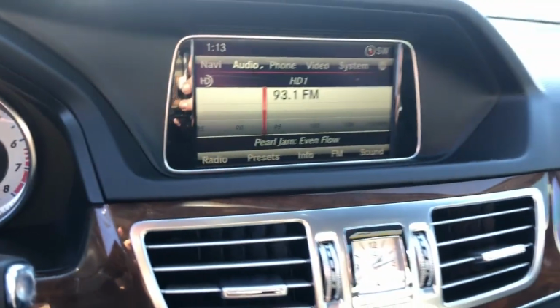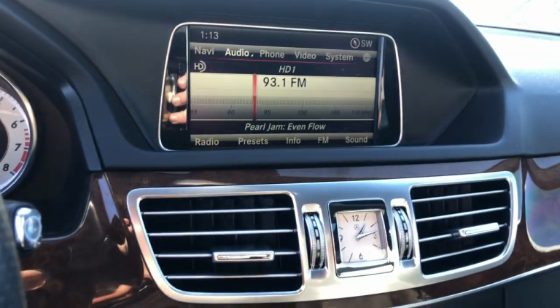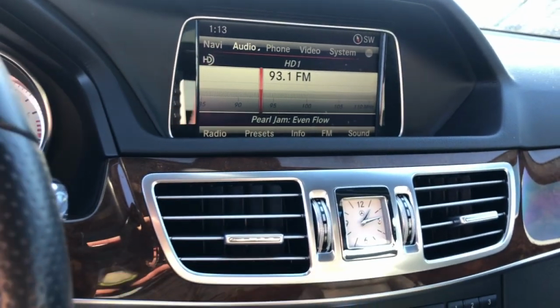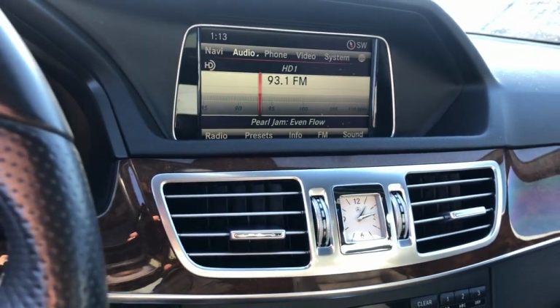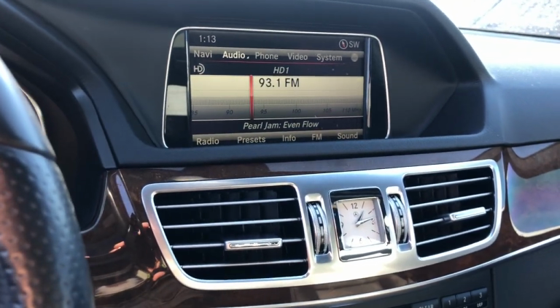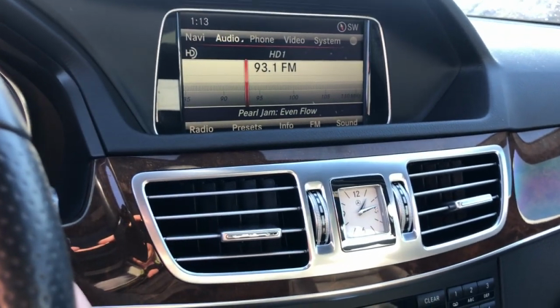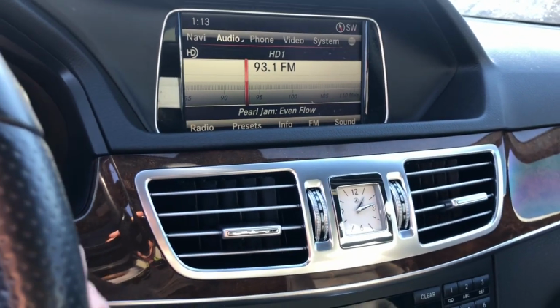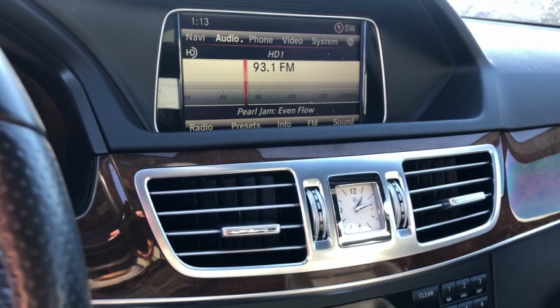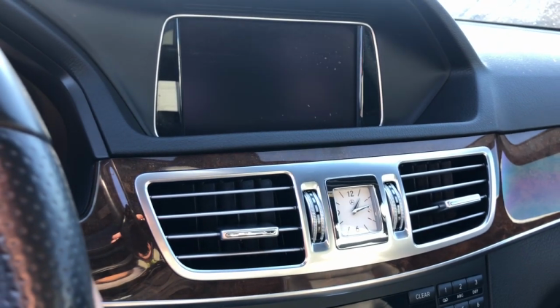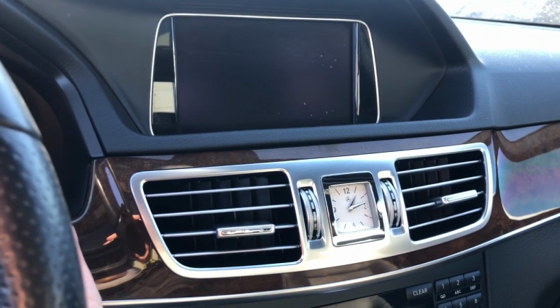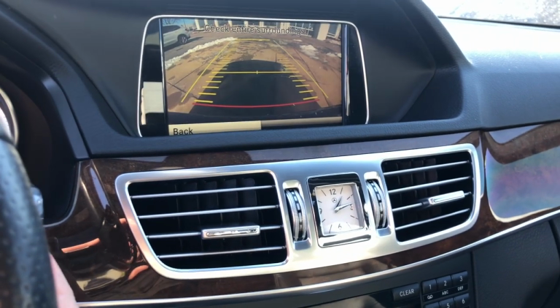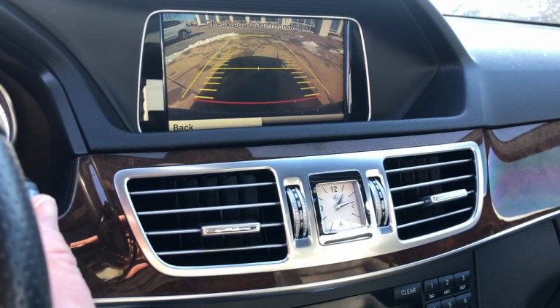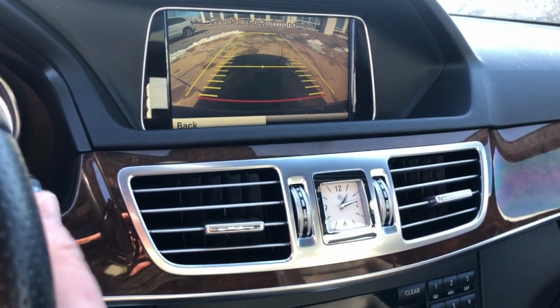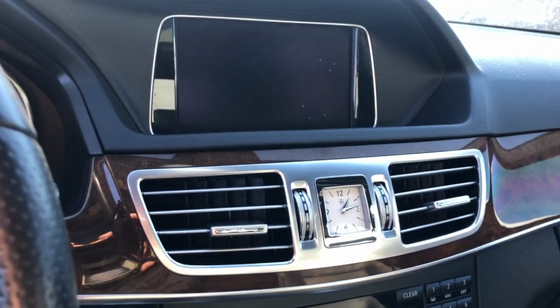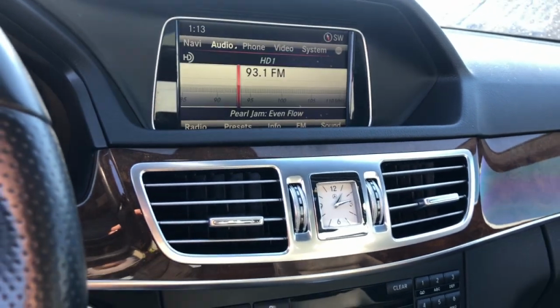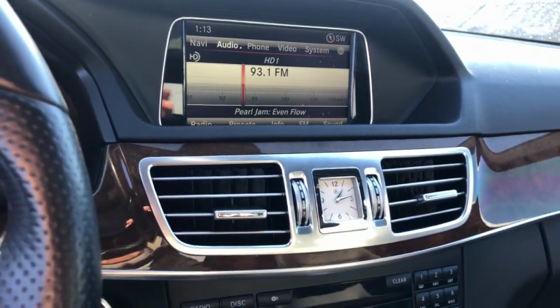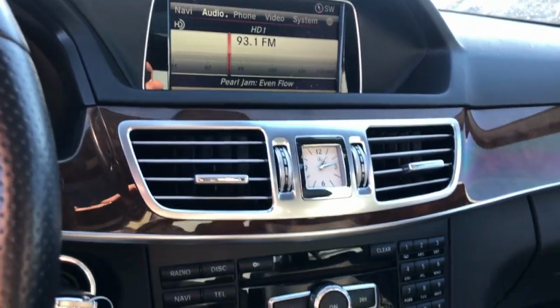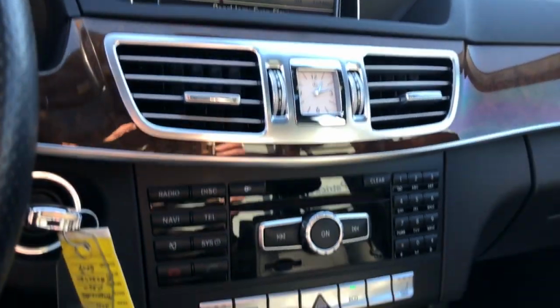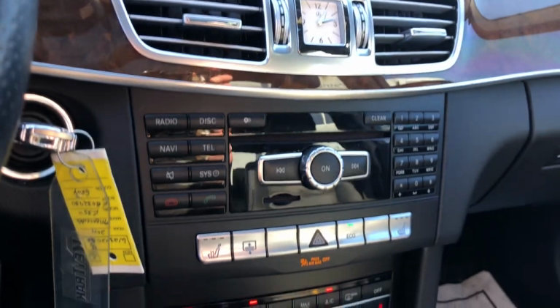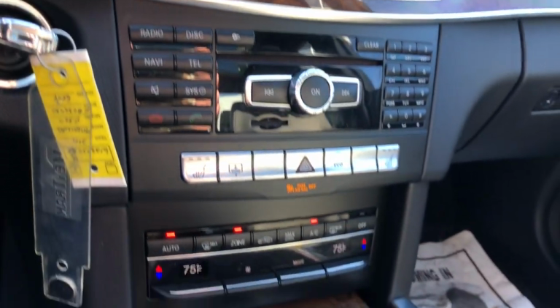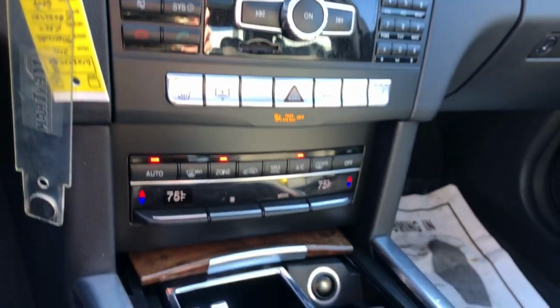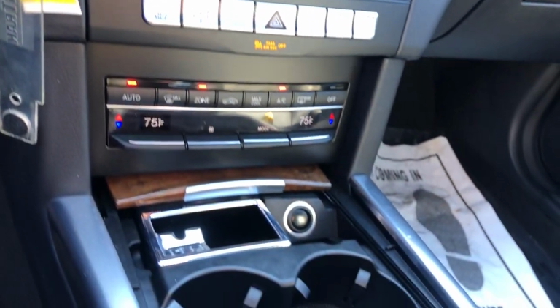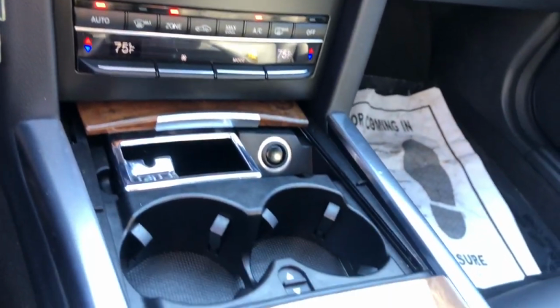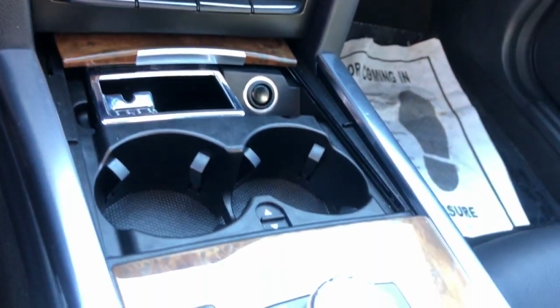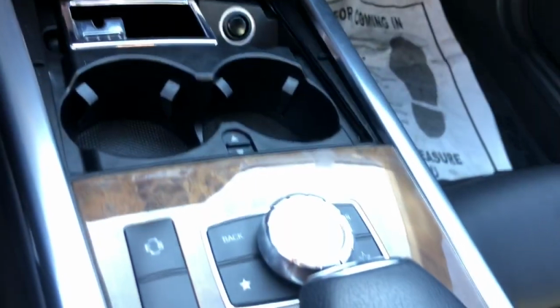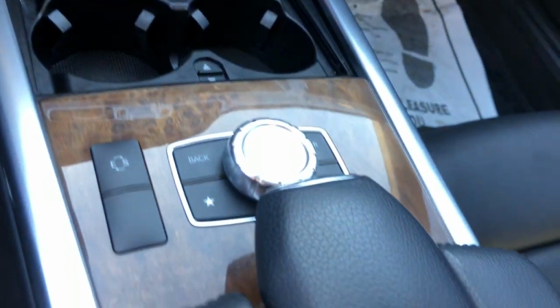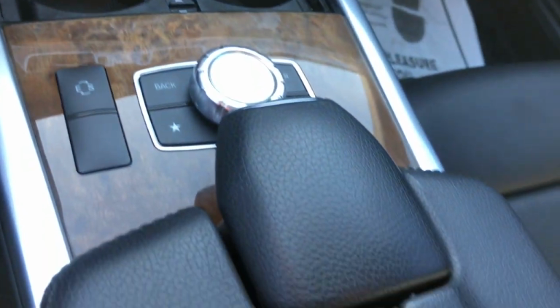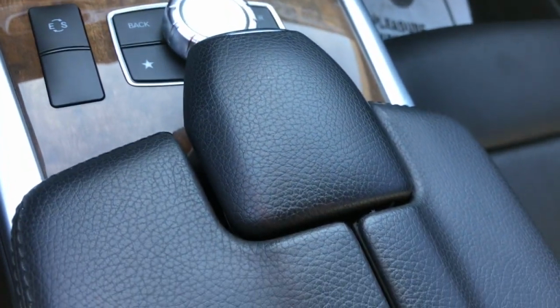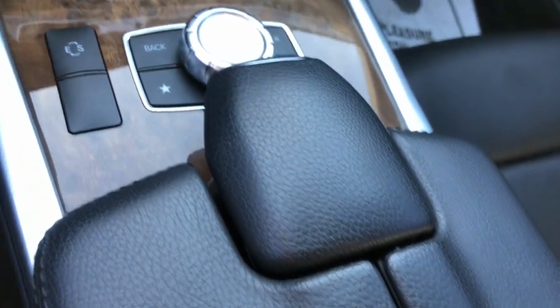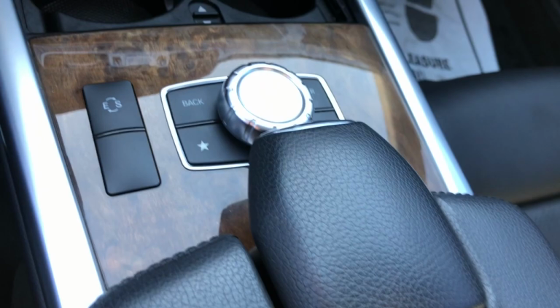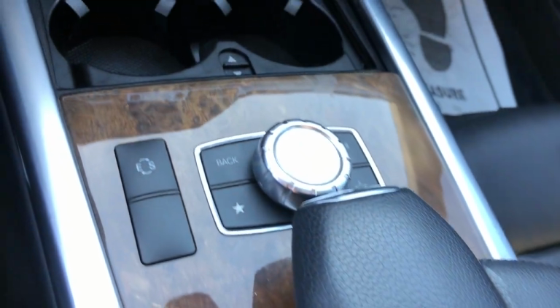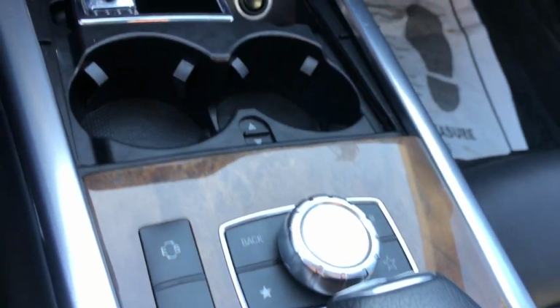Sun and moonroof, keyless entry, navigation system, woodgrain interior trim, heated mirrors, premium sound system, satellite radio, fog lamps, aluminum wheels, electronic stability control.